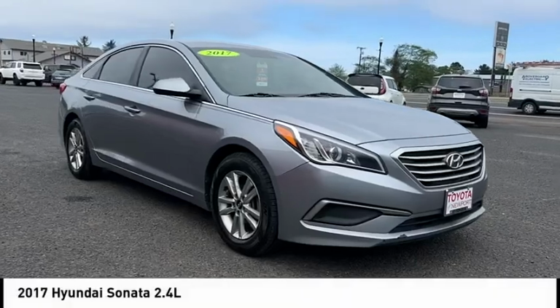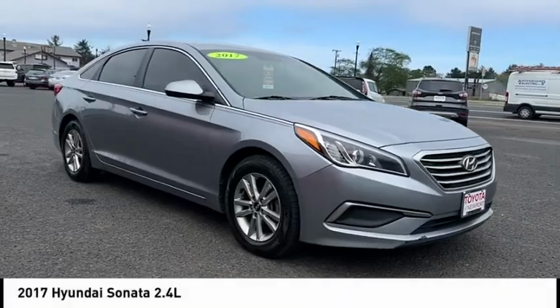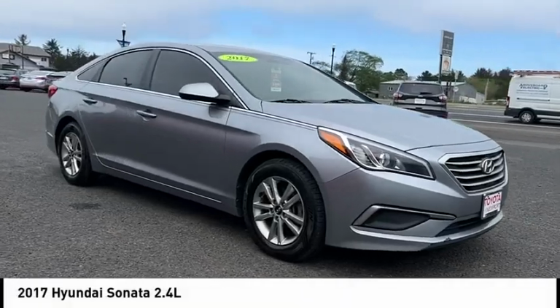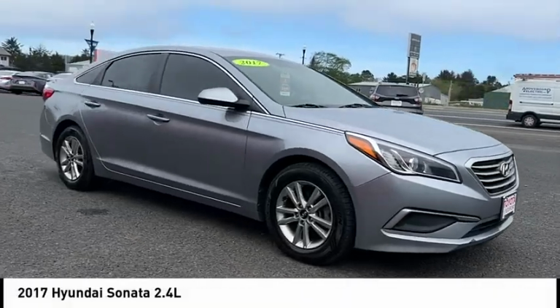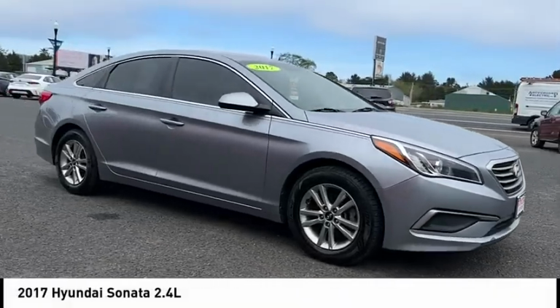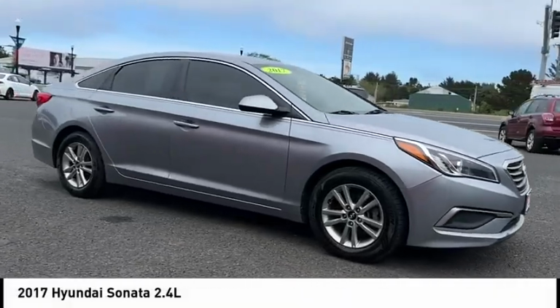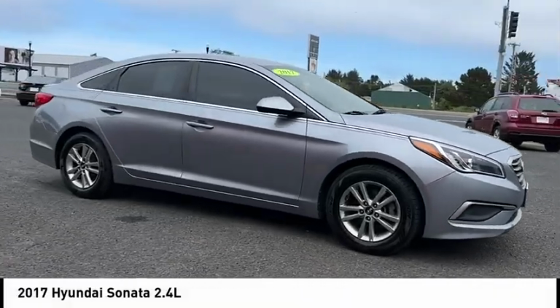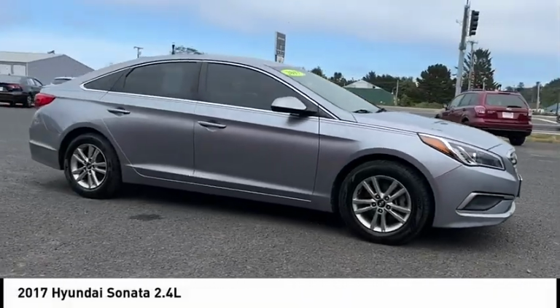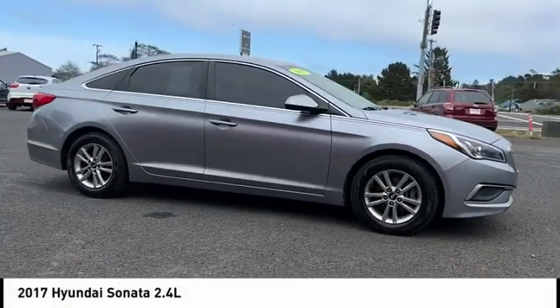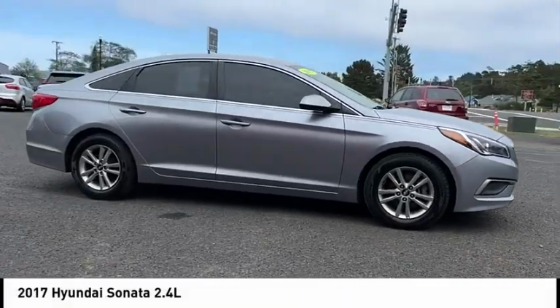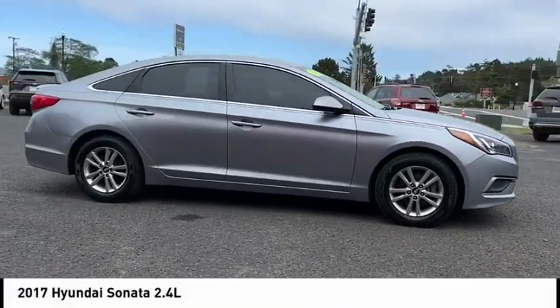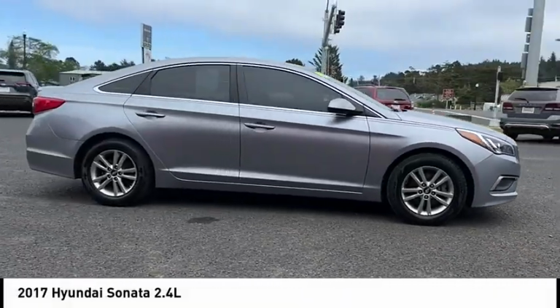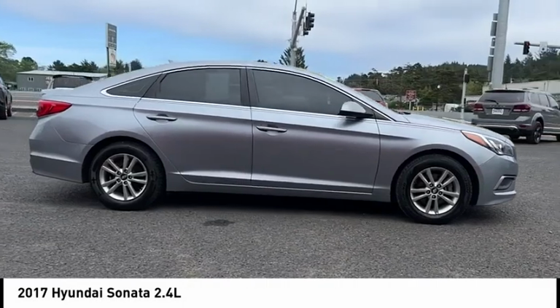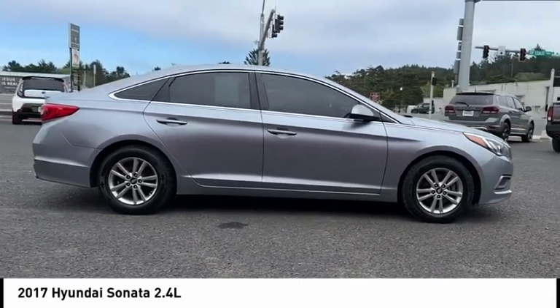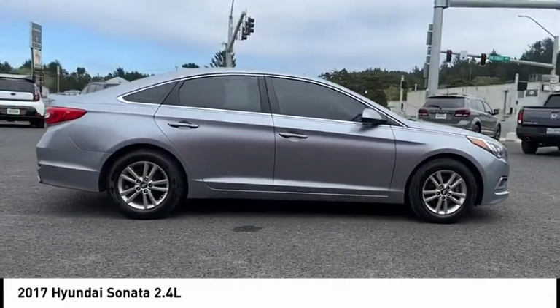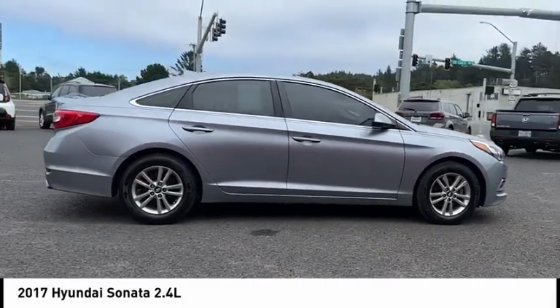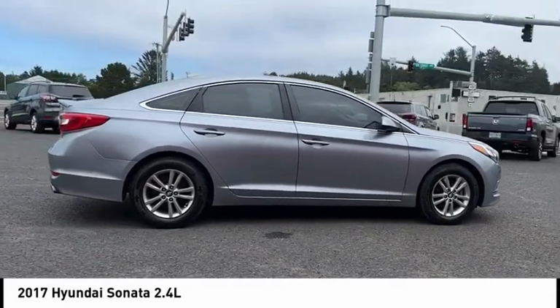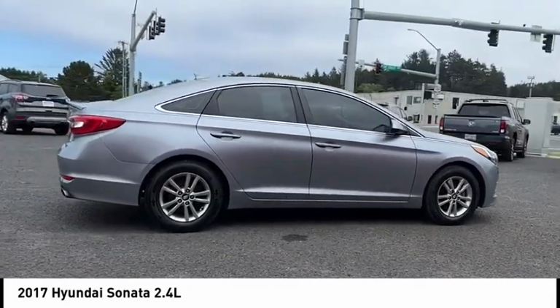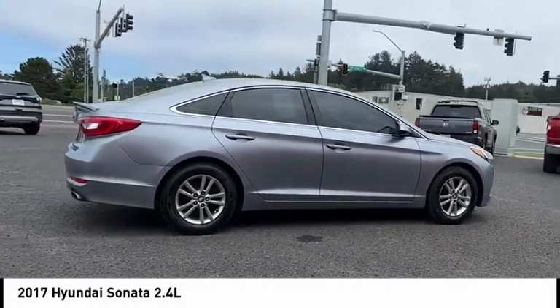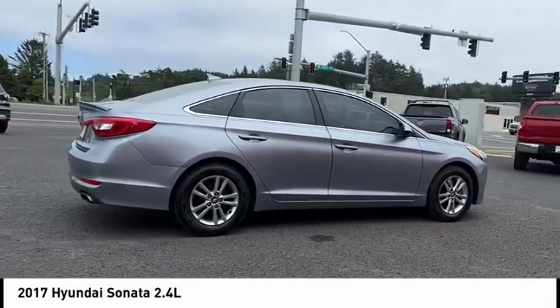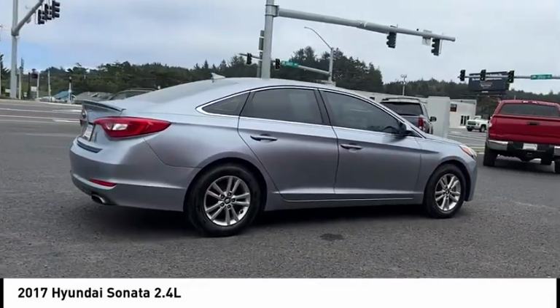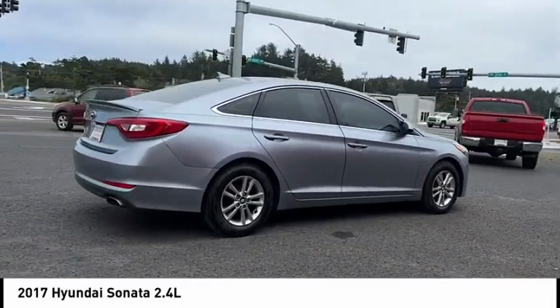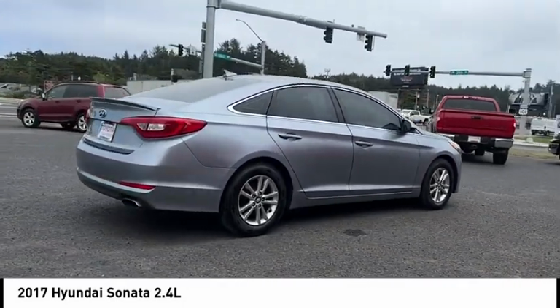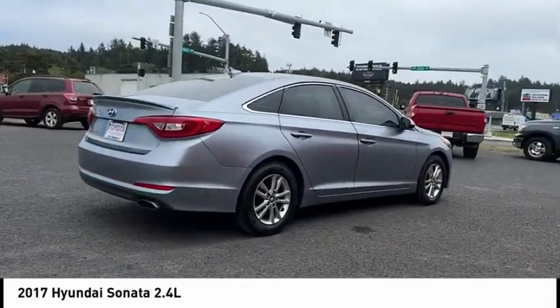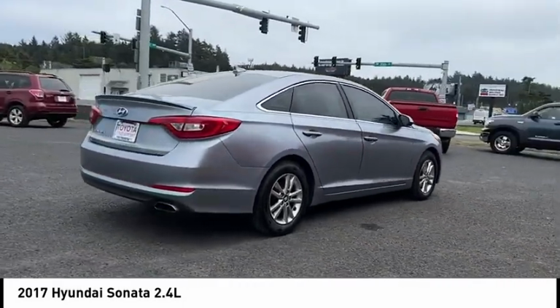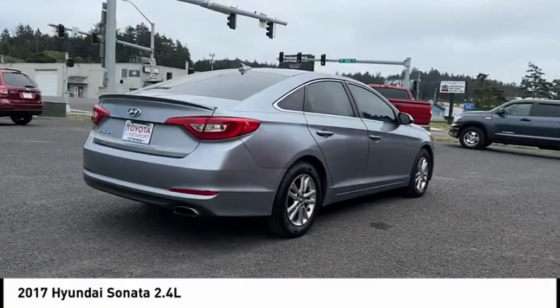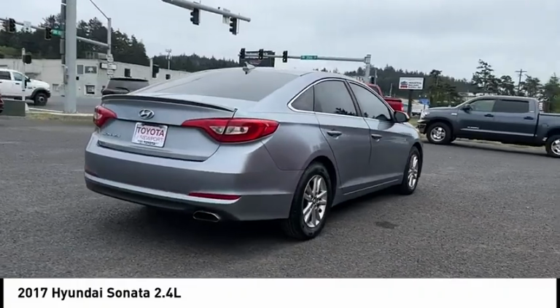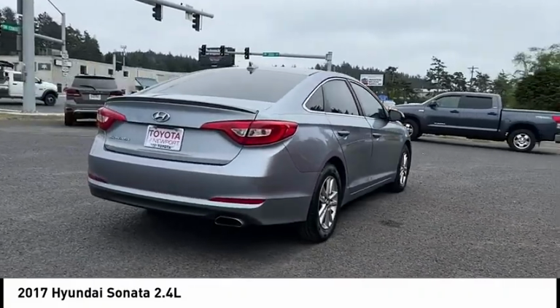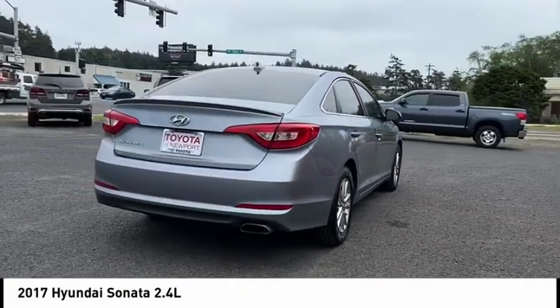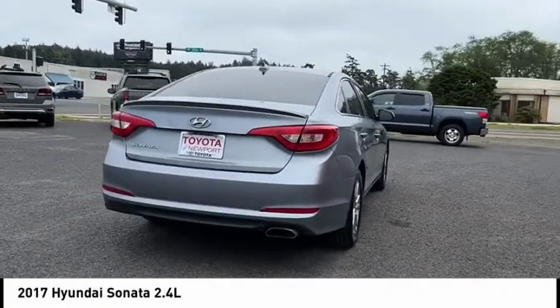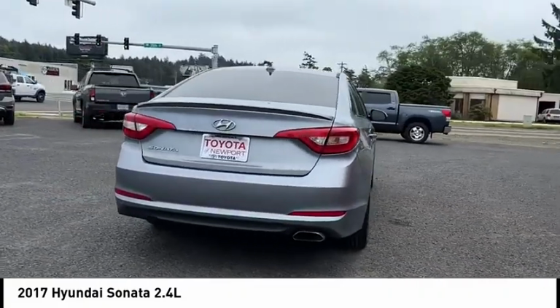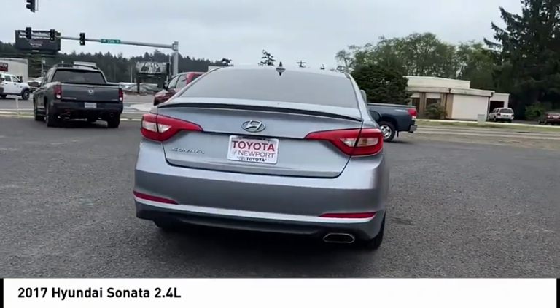Take a ride in the 2017 Sonata. The Sonata has a long list of technologically advanced interior features and options that make driving safer, more convenient, and much more fun.